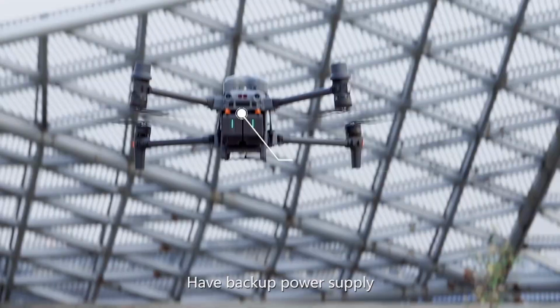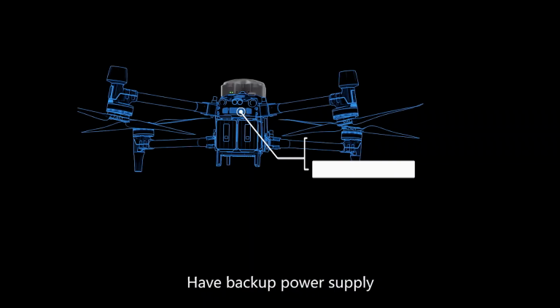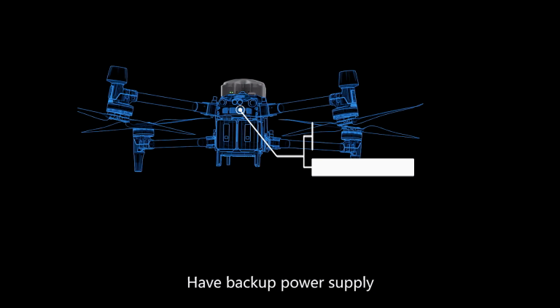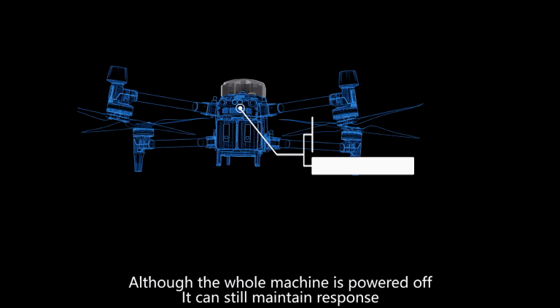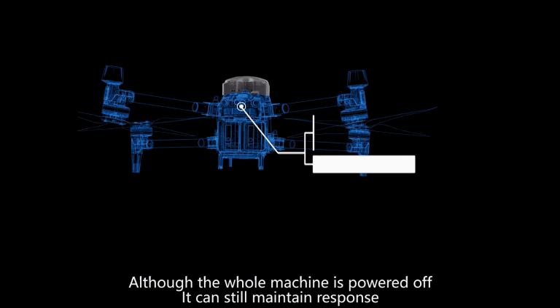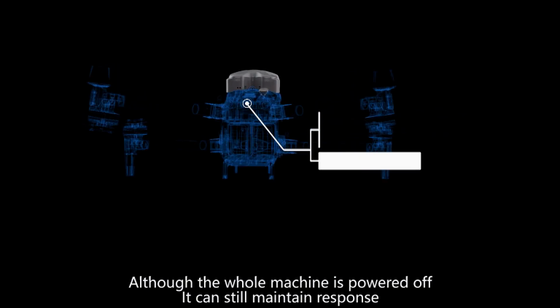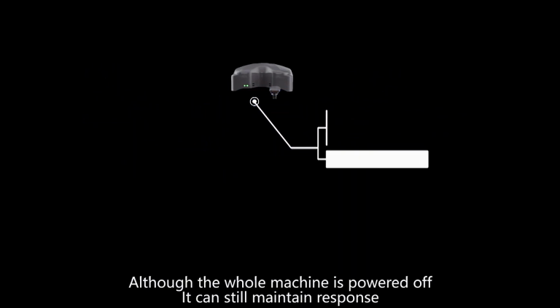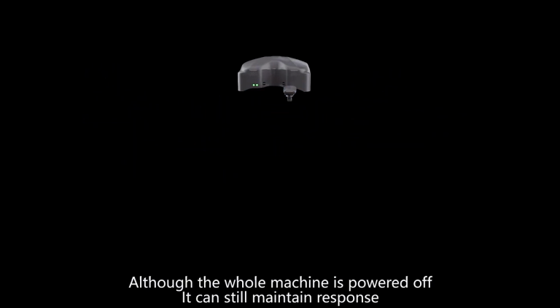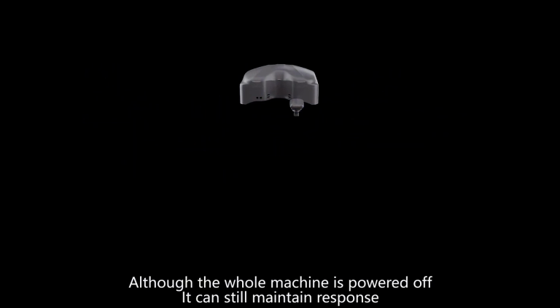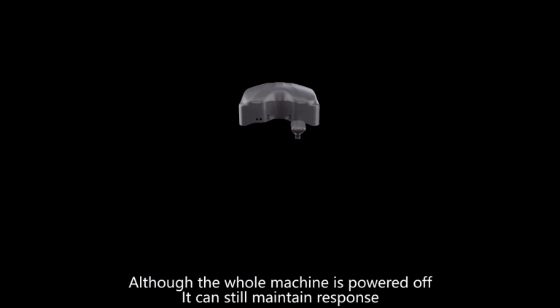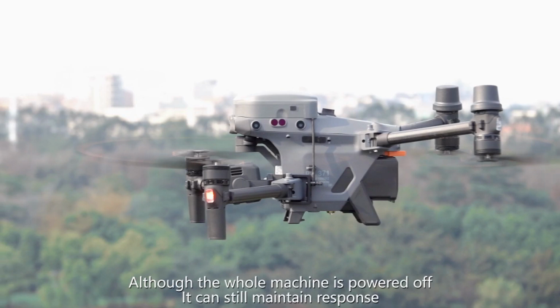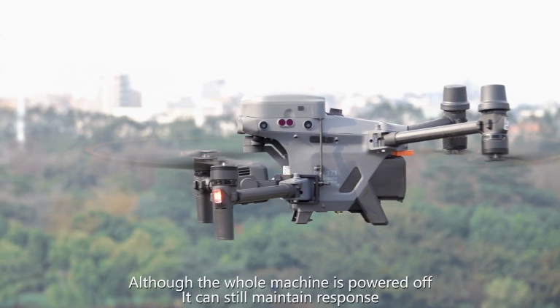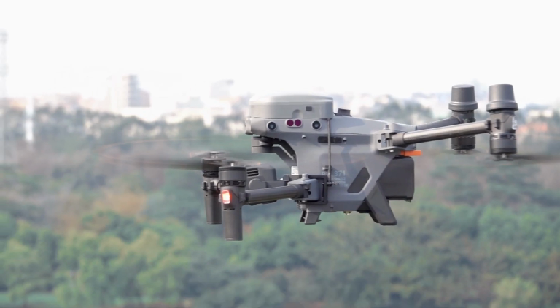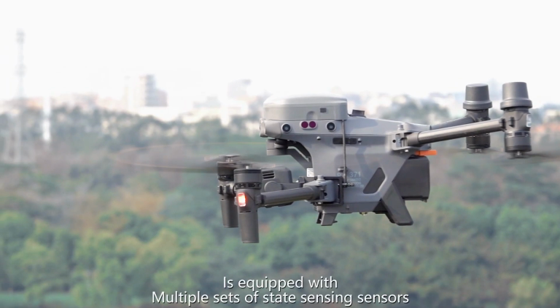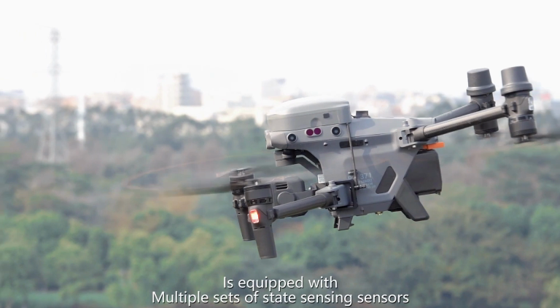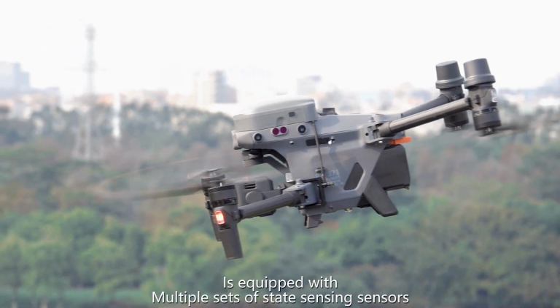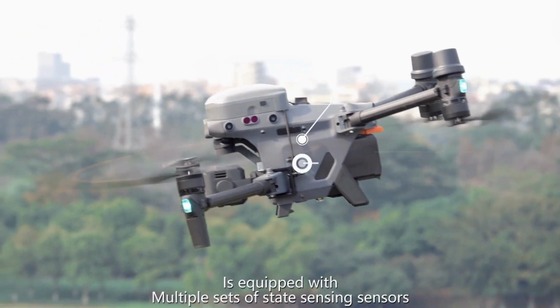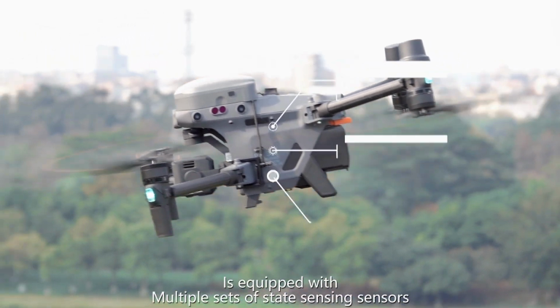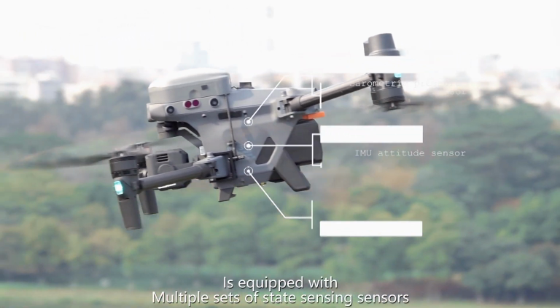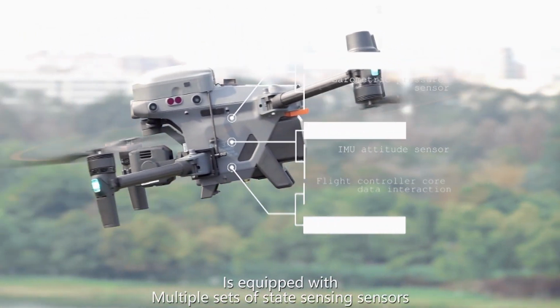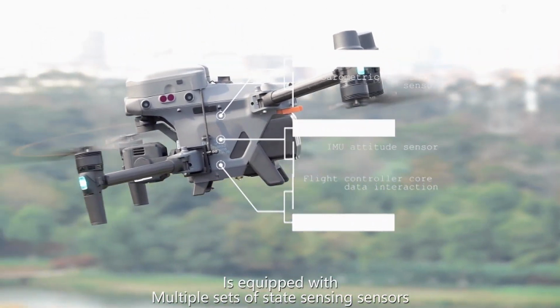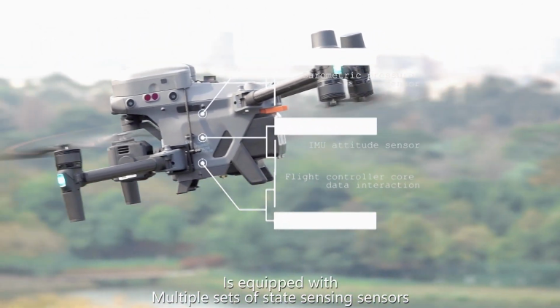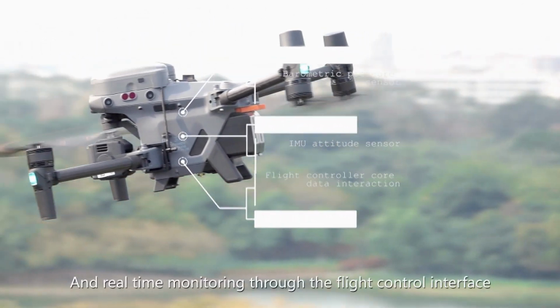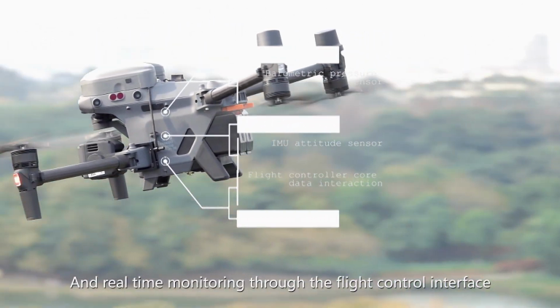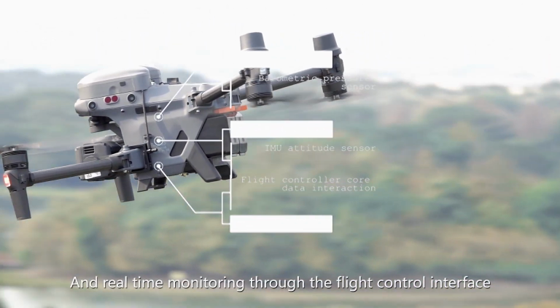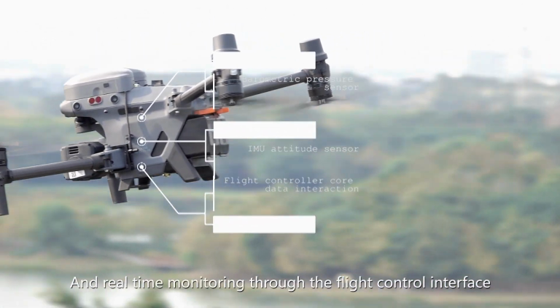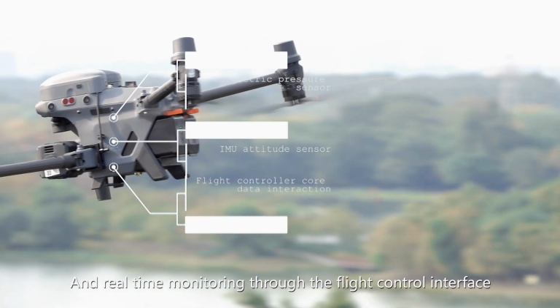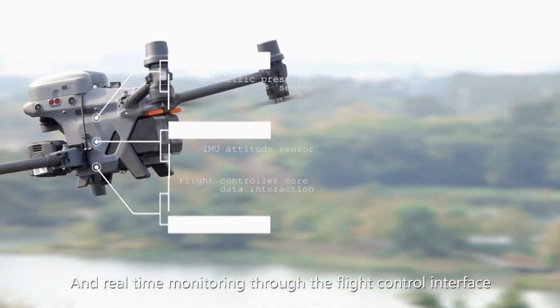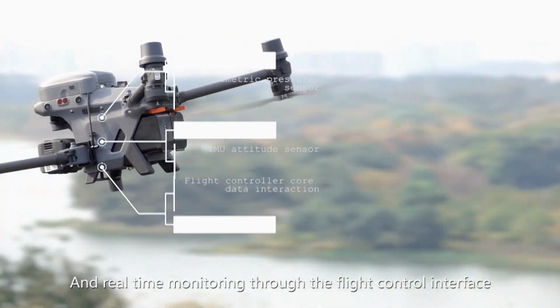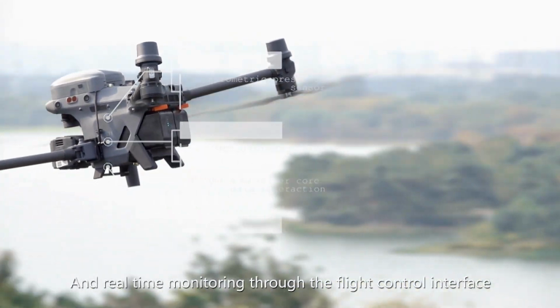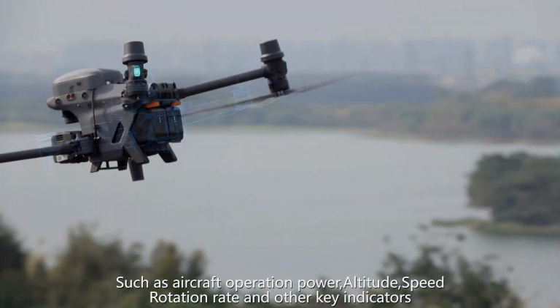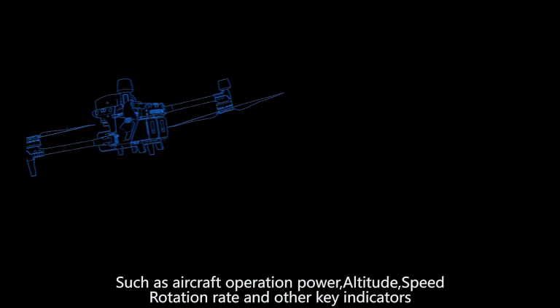It has a backup power supply, so even when the whole machine is powered off, it can still maintain response. It is equipped with multiple sets of state sensing sensors and real-time monitoring through the flight control interface.